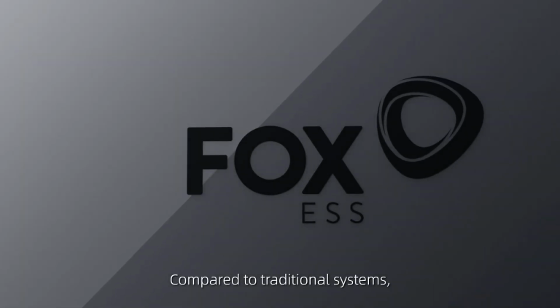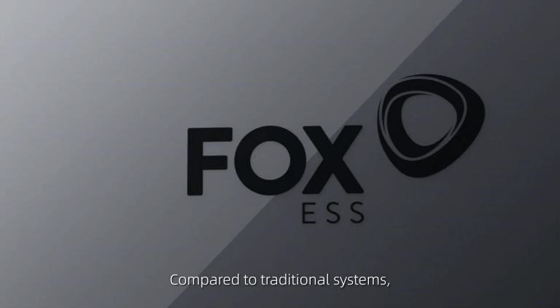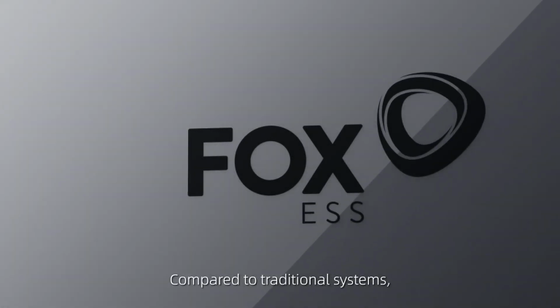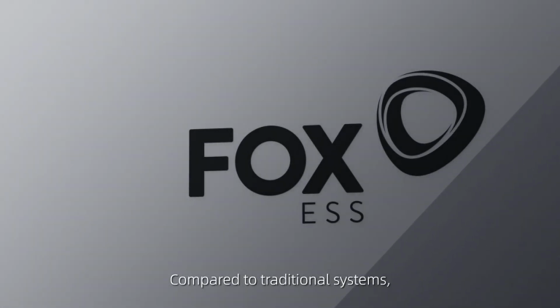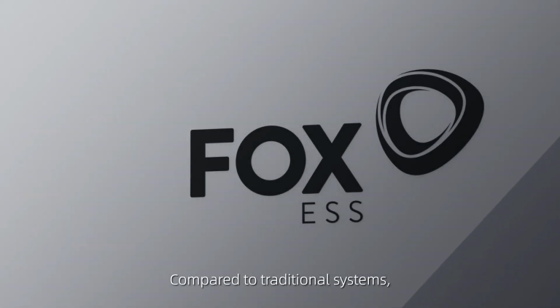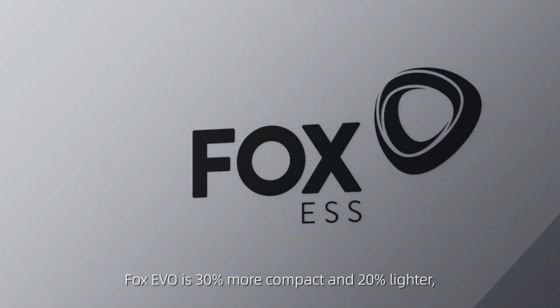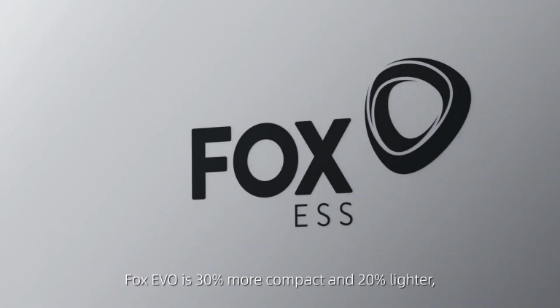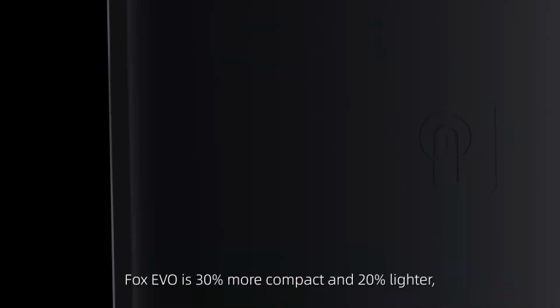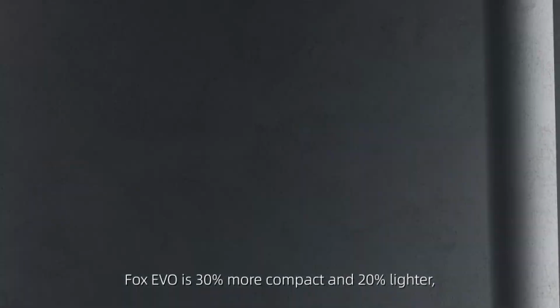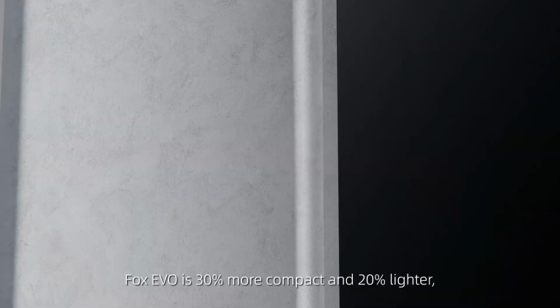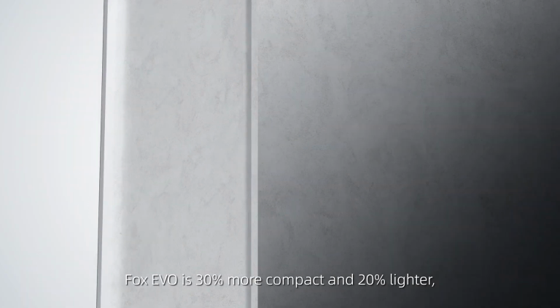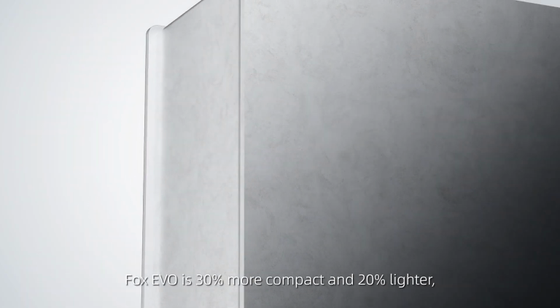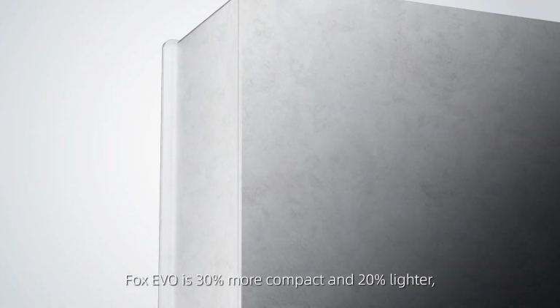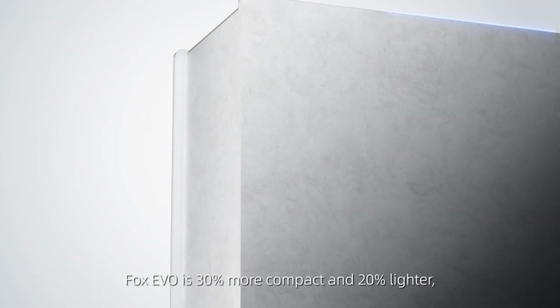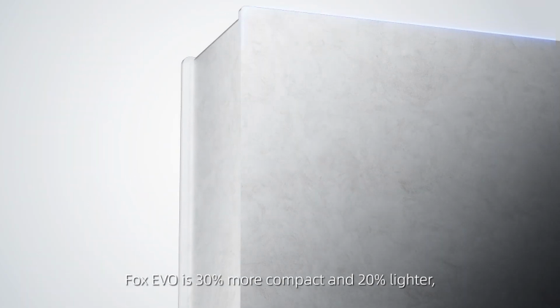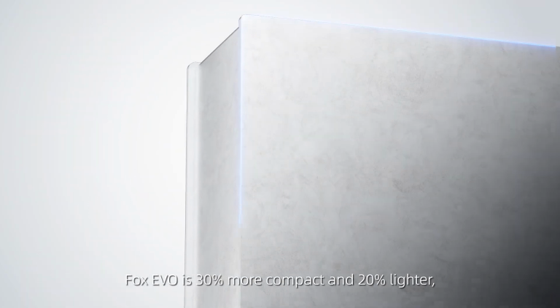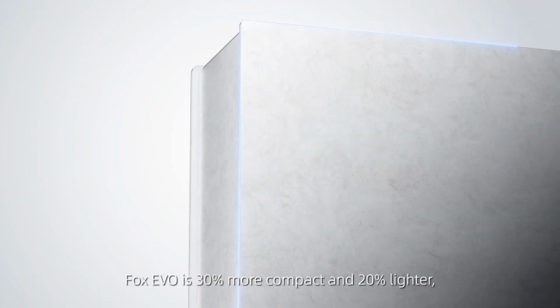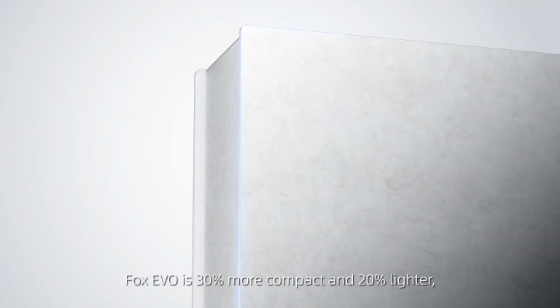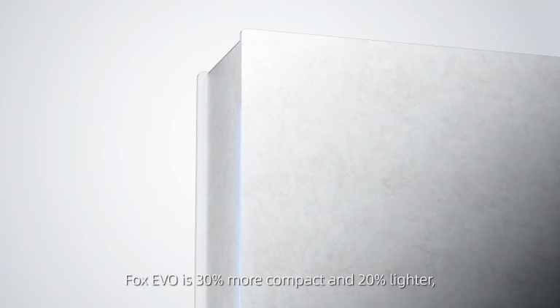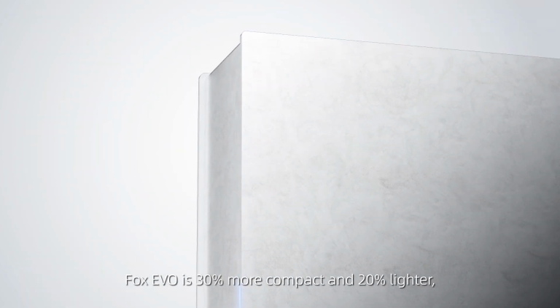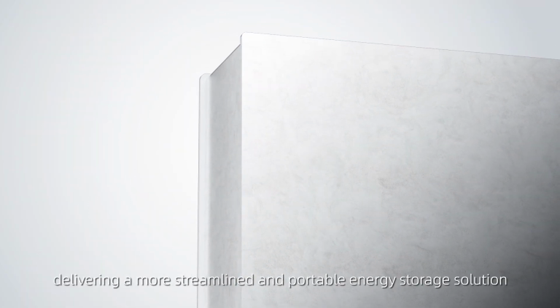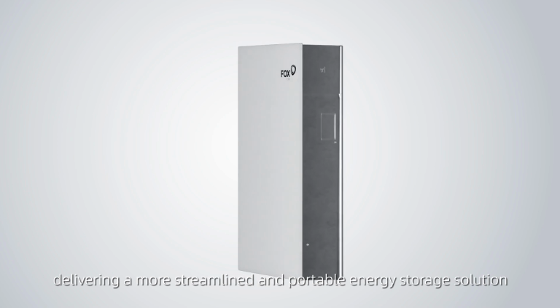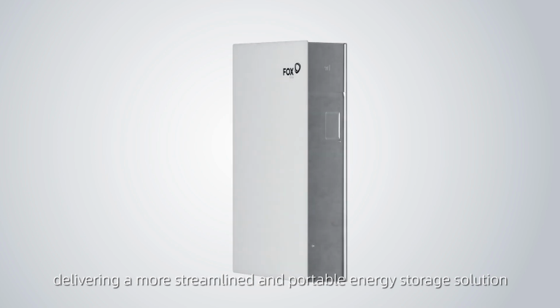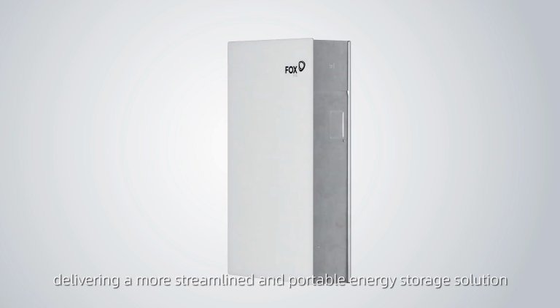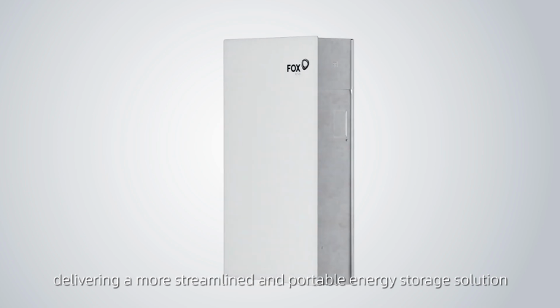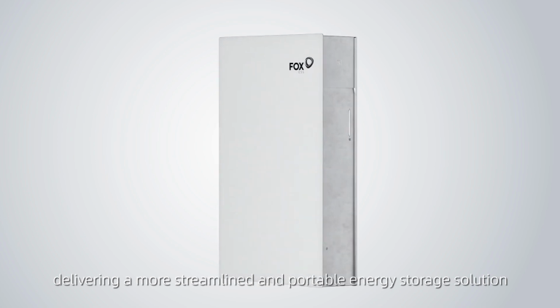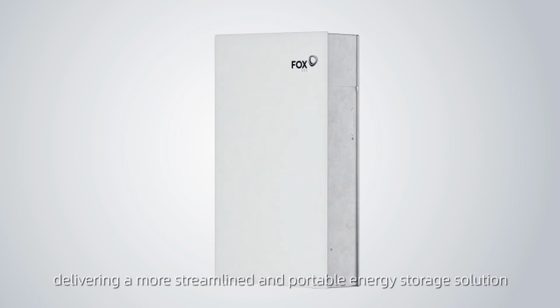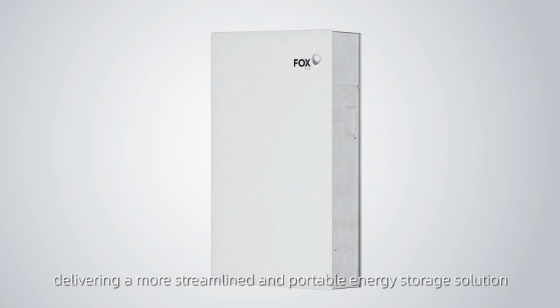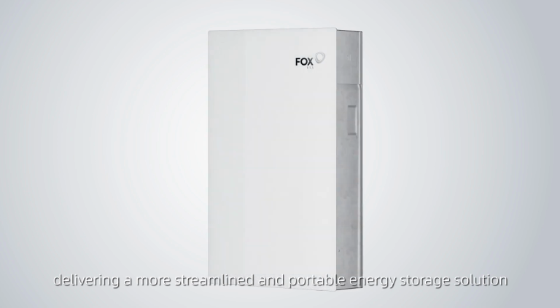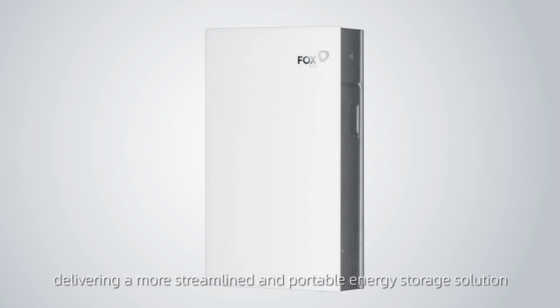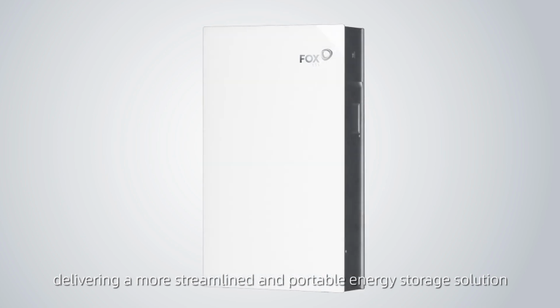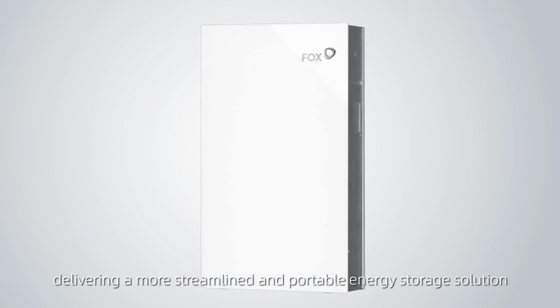Compared to traditional systems, Fox Evo is 30% more compact and 20% lighter, delivering a more streamlined and portable energy storage solution.